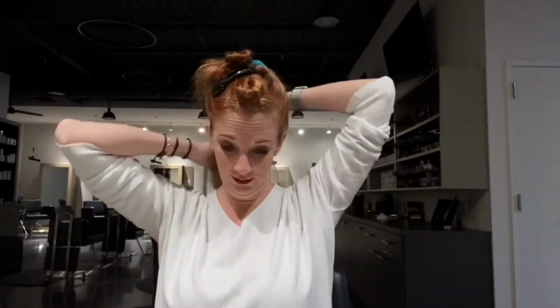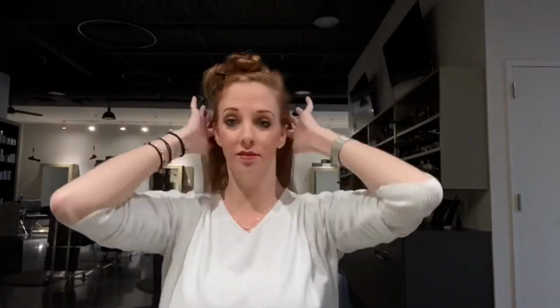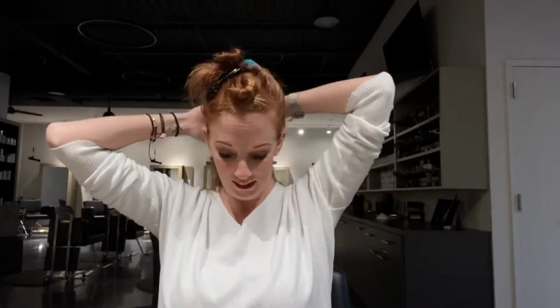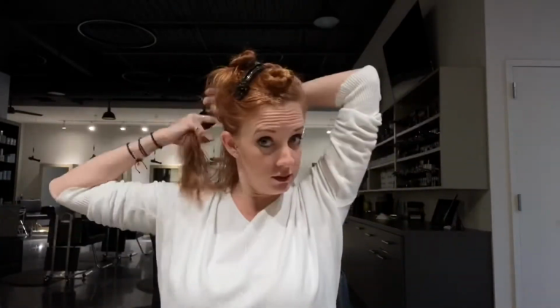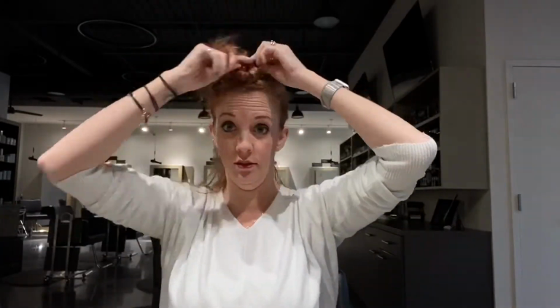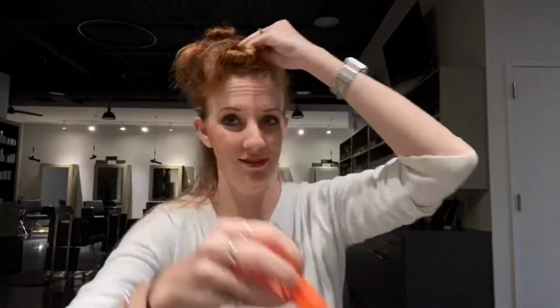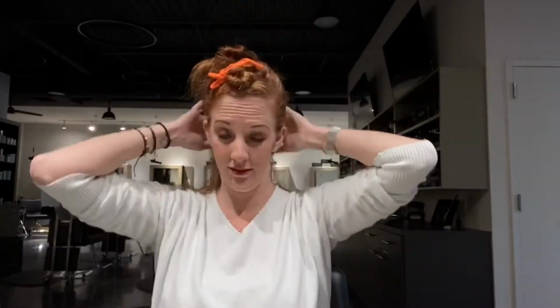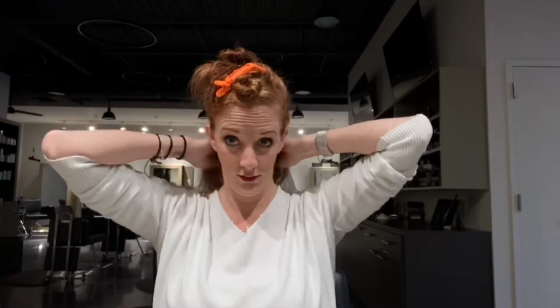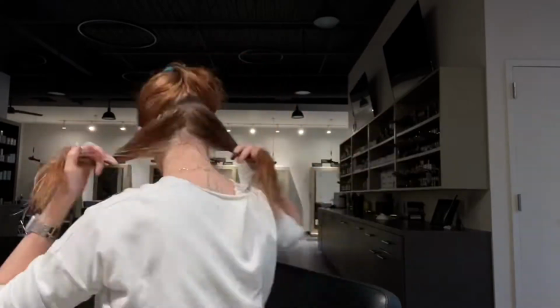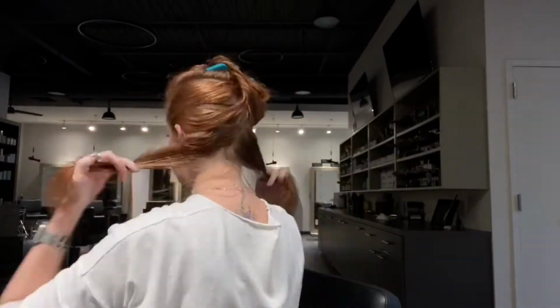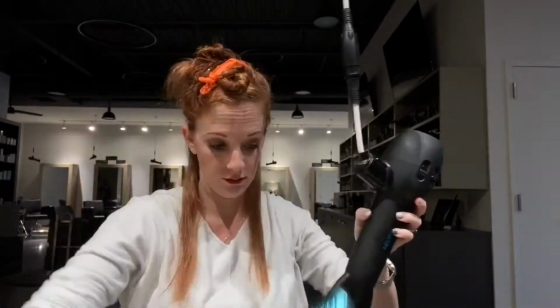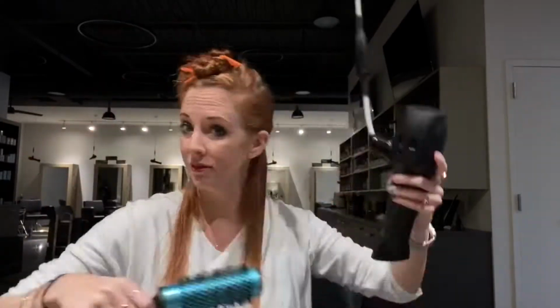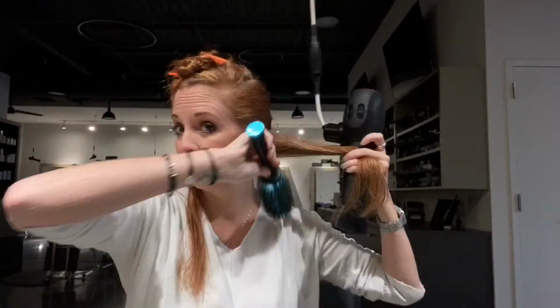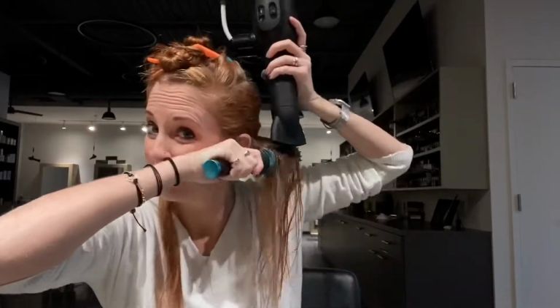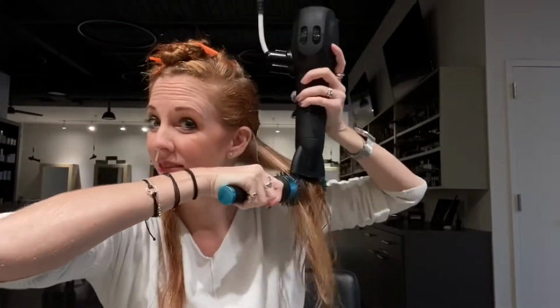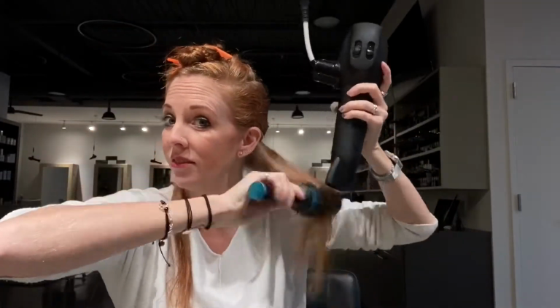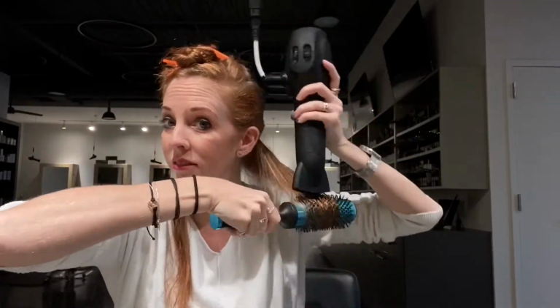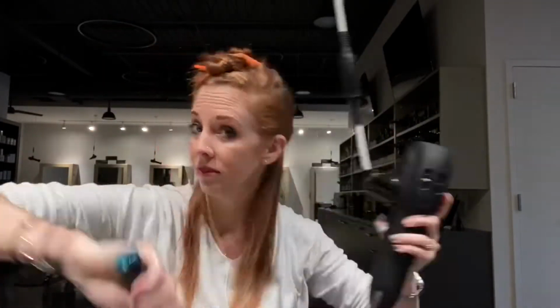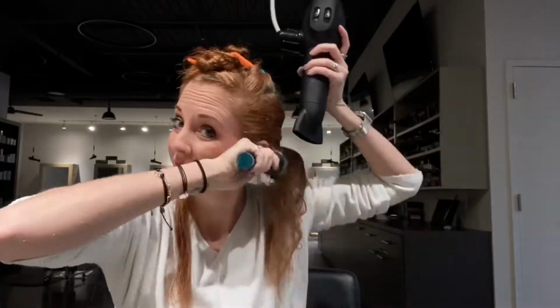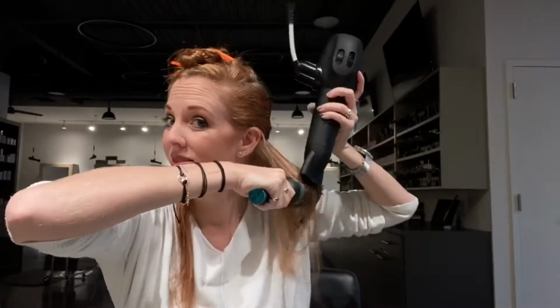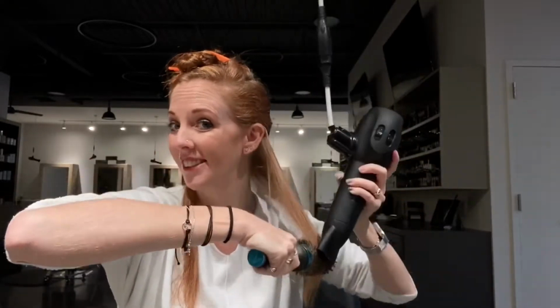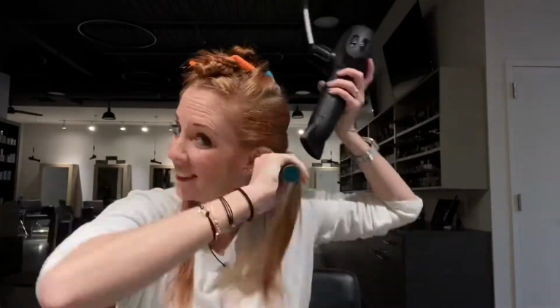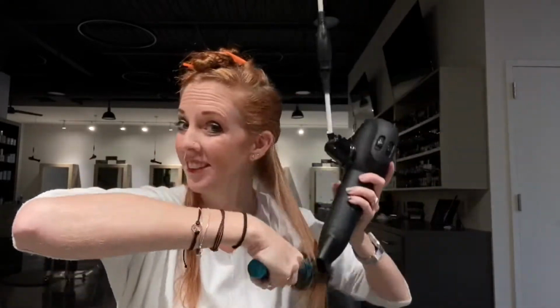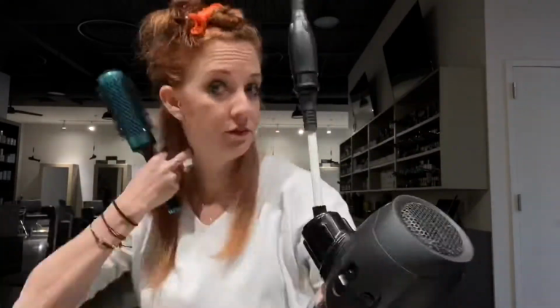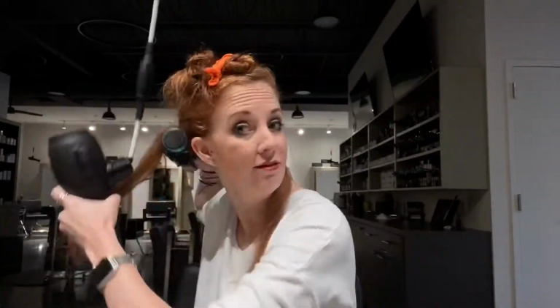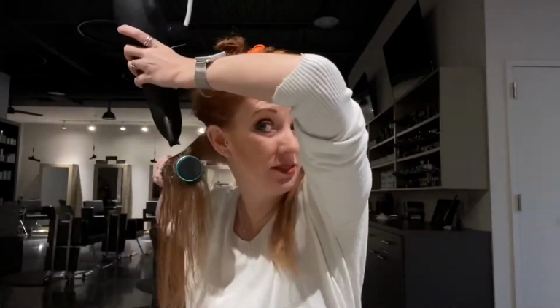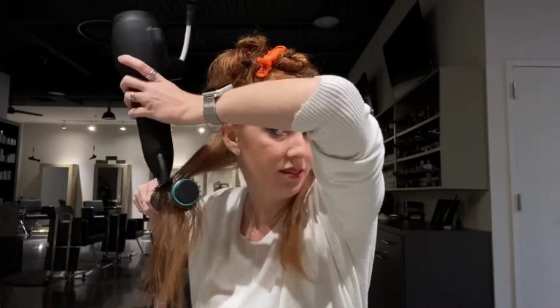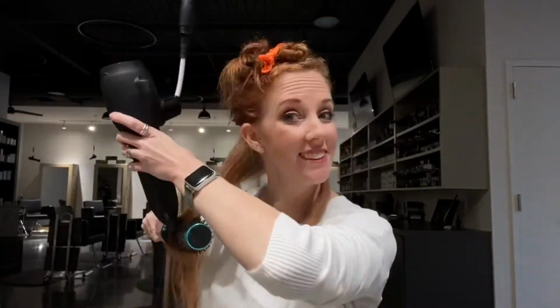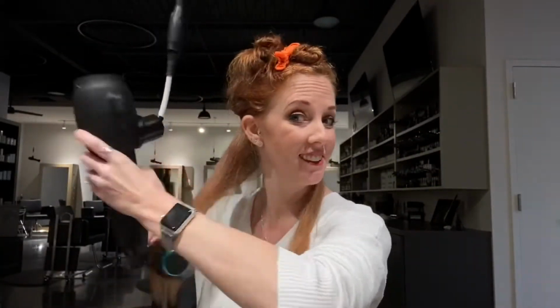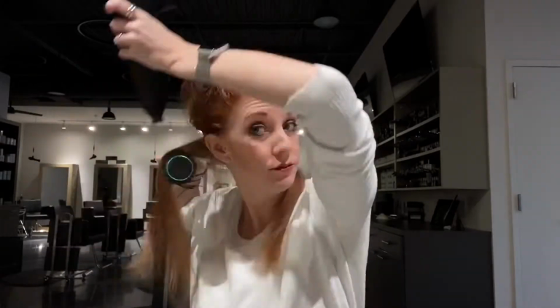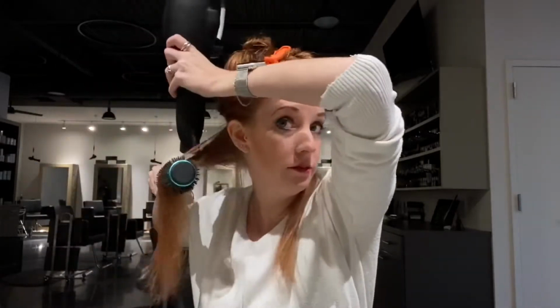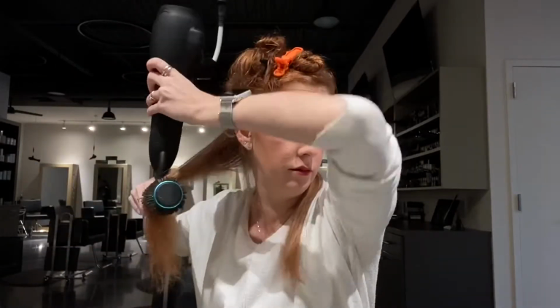I do take my hair in quite a few sections. As you can see, I do about from the top section of my head, then I go about from my temples and then down just below my ear. I do split my back in half, right down the middle of the back, and pull it over my shoulder.